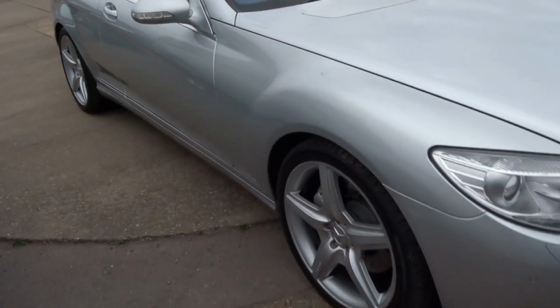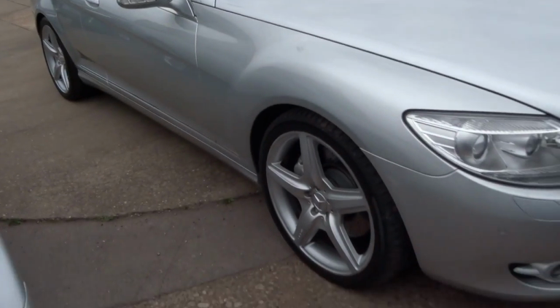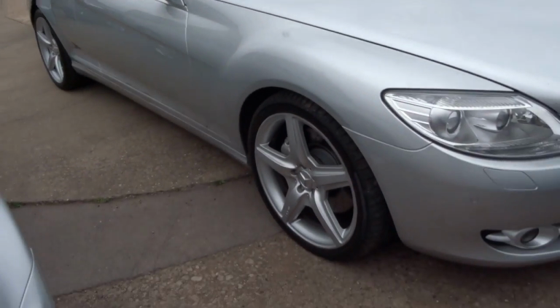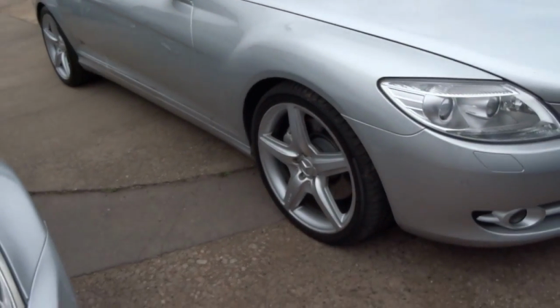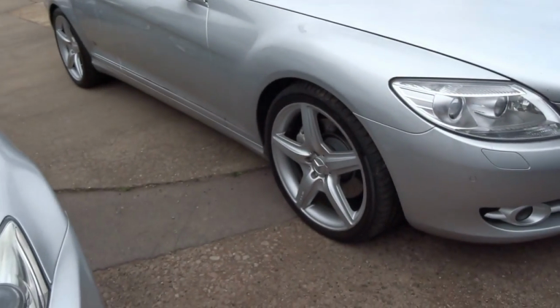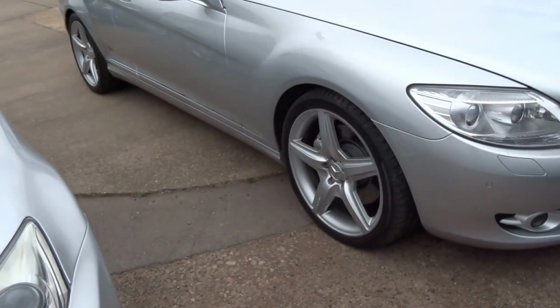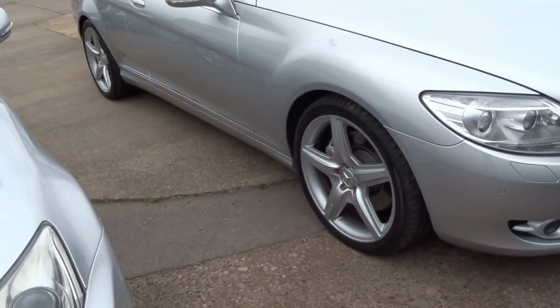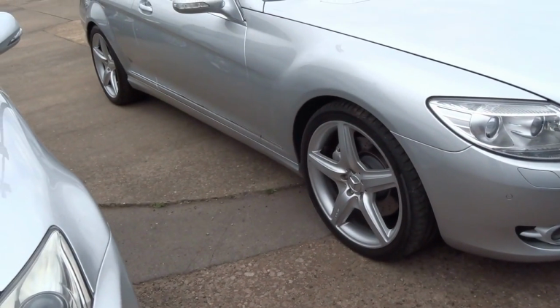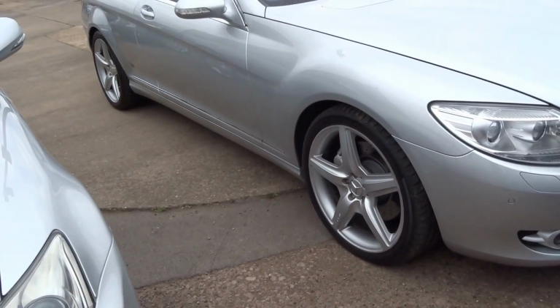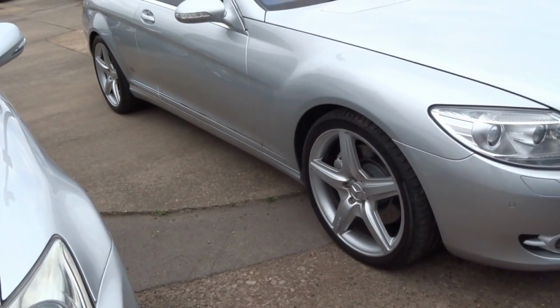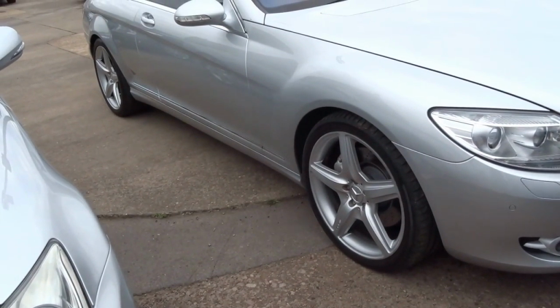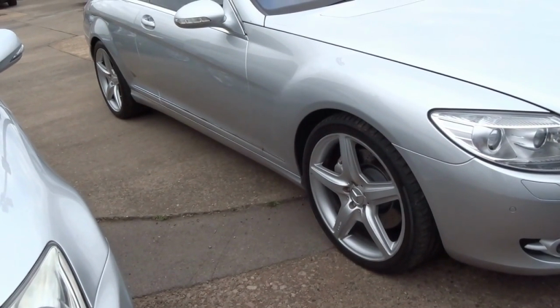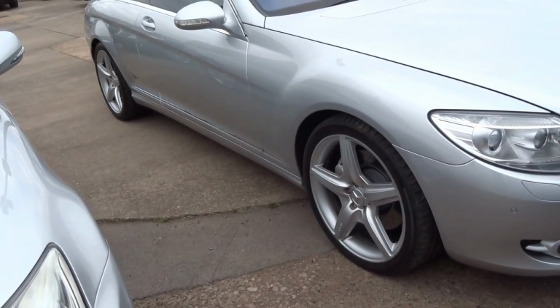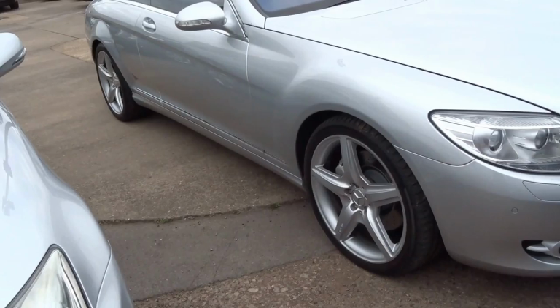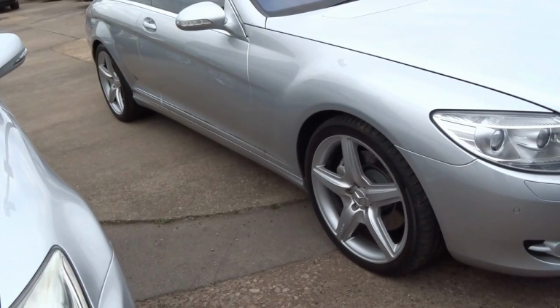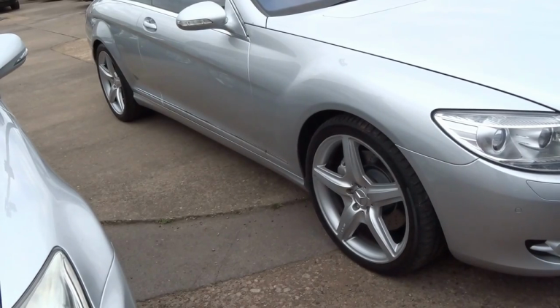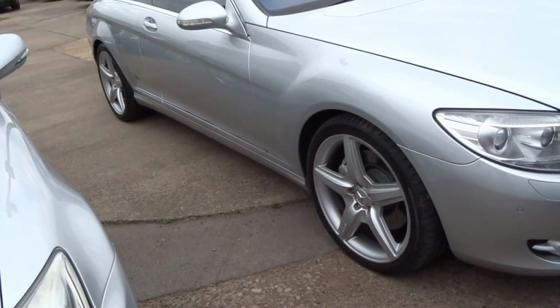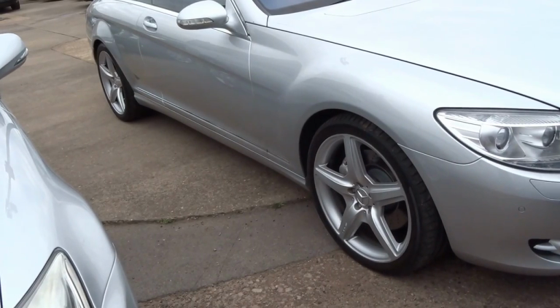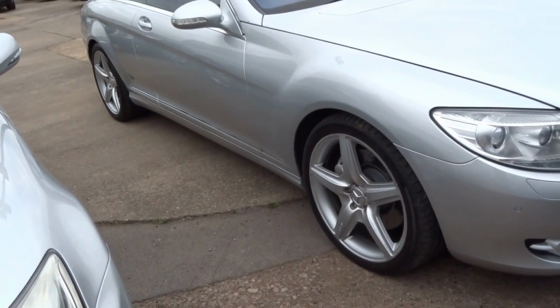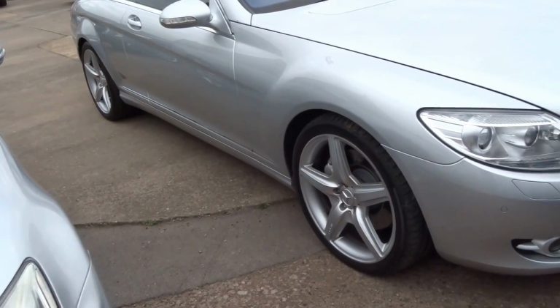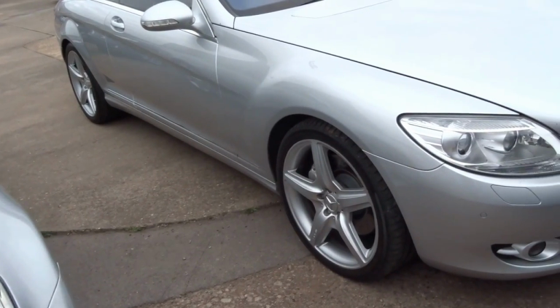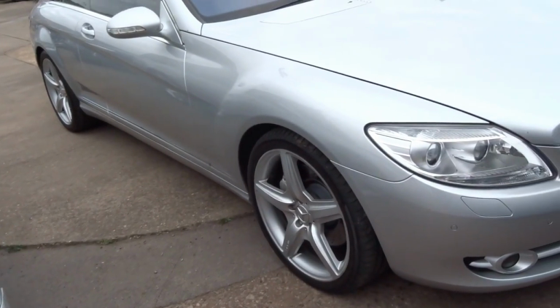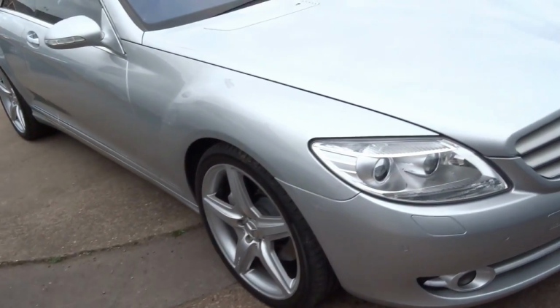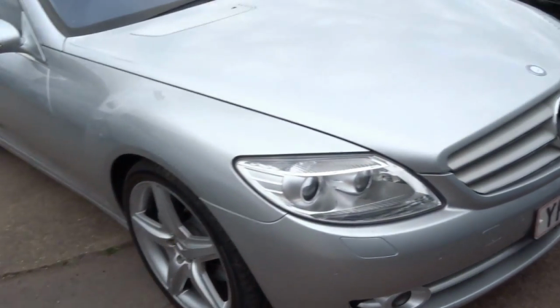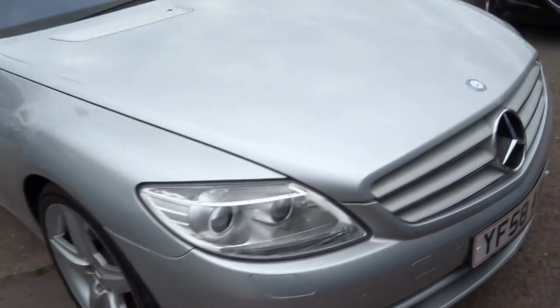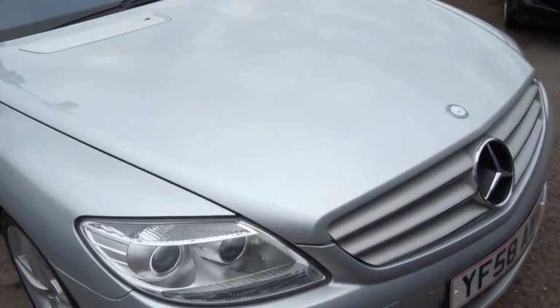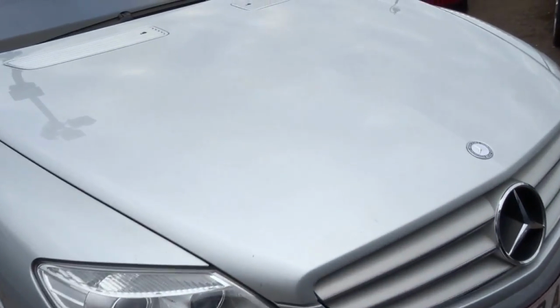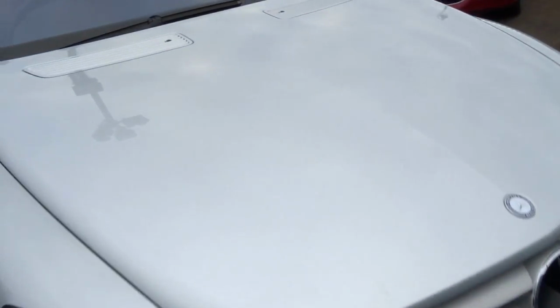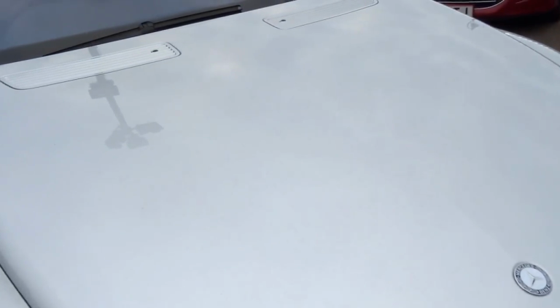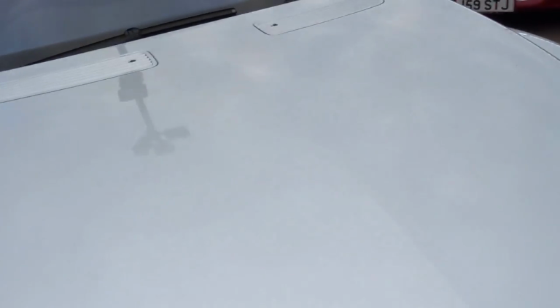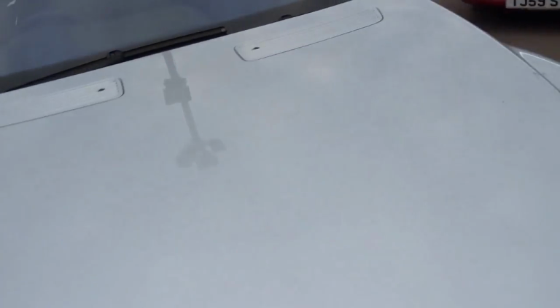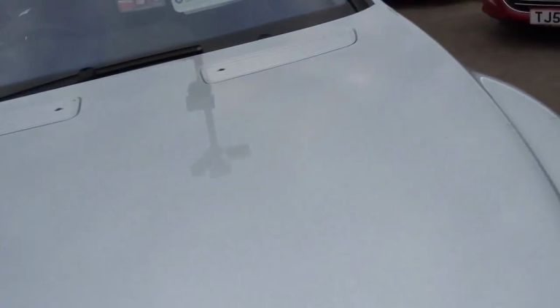67,000 miles on this car. It will come with 12 months MOT. Massive, massive spec — so if you are at all interested, please do give us a ring.